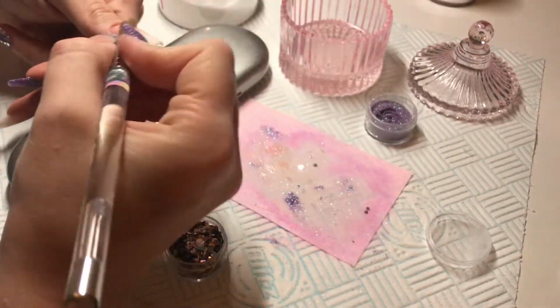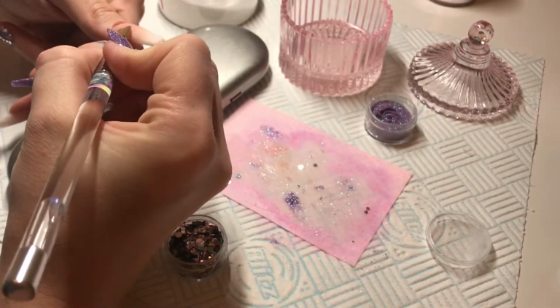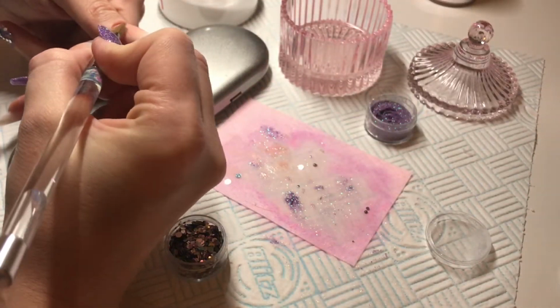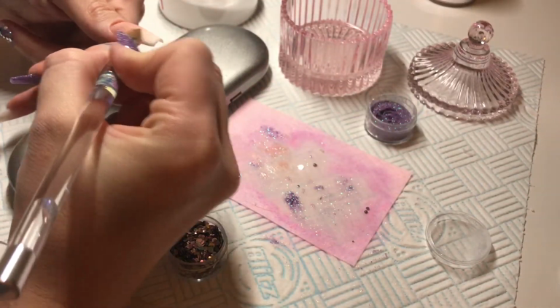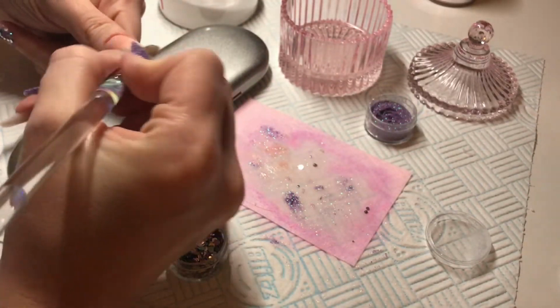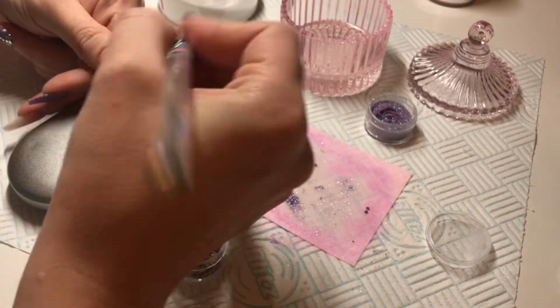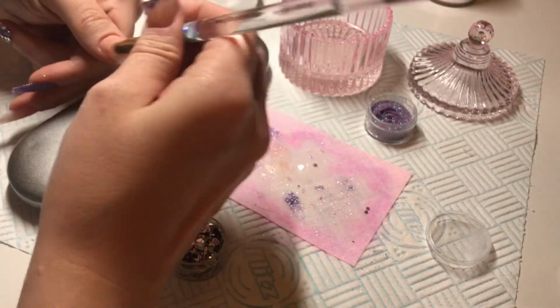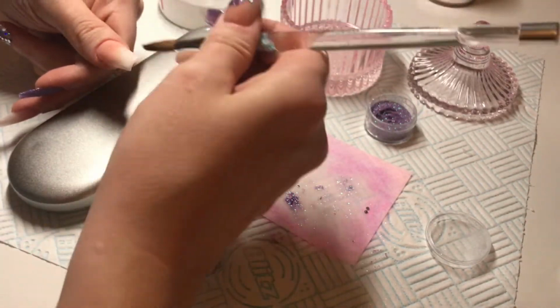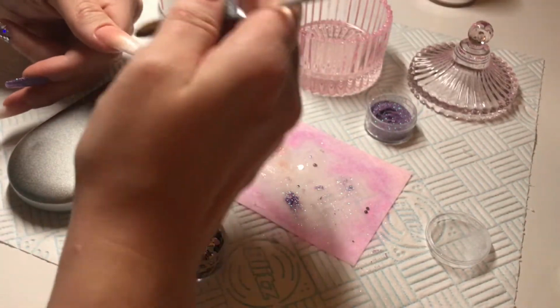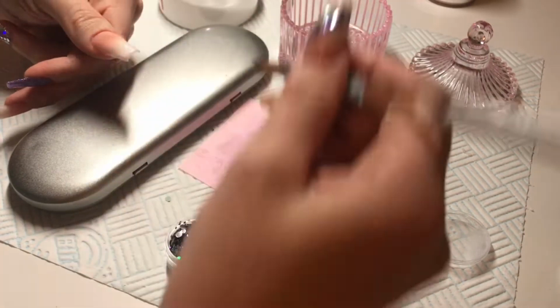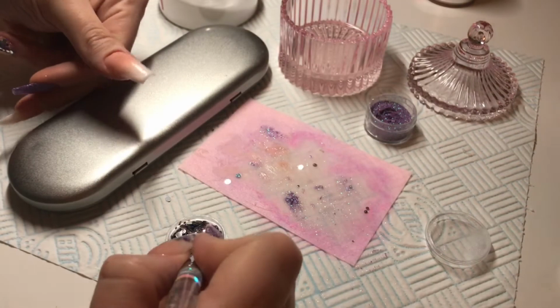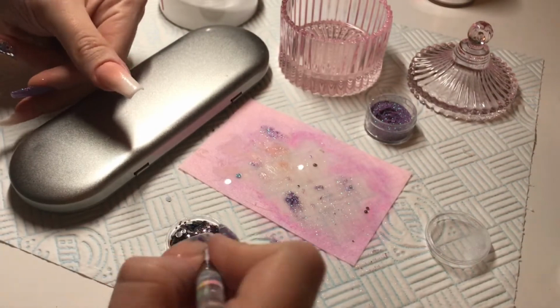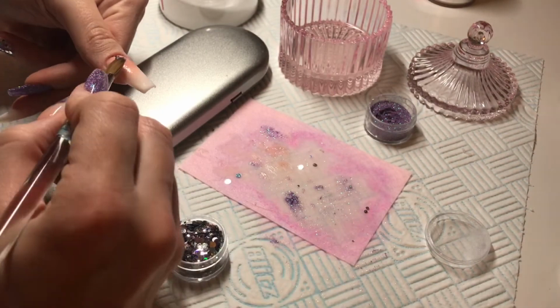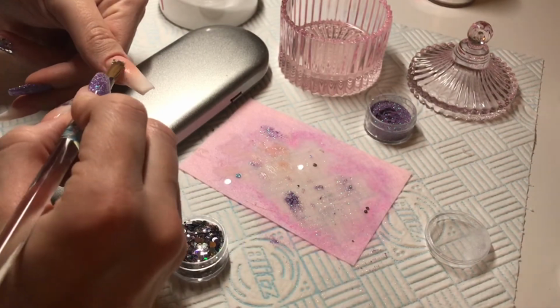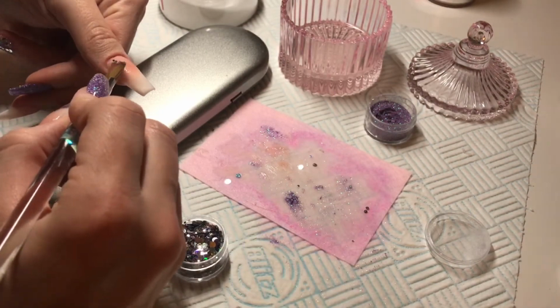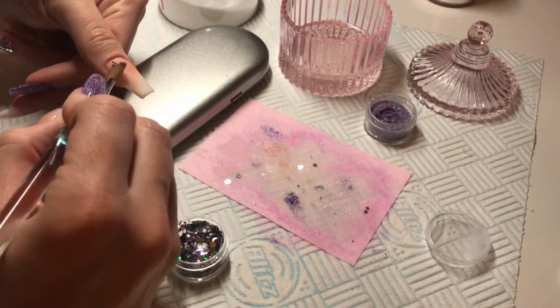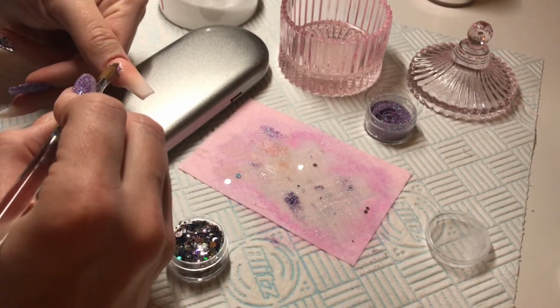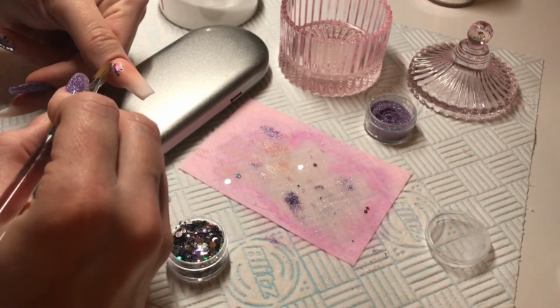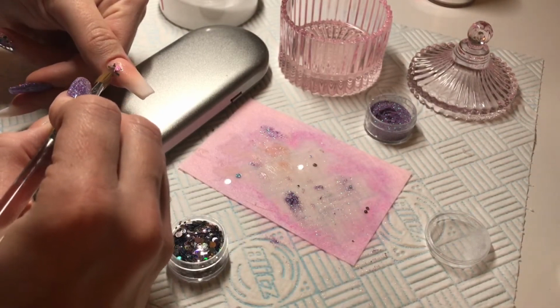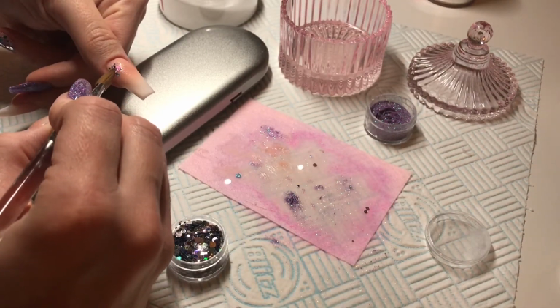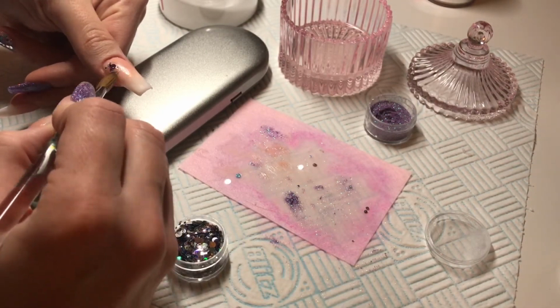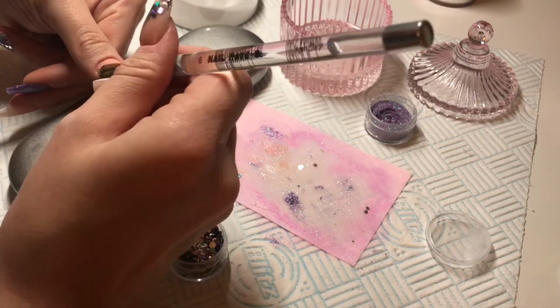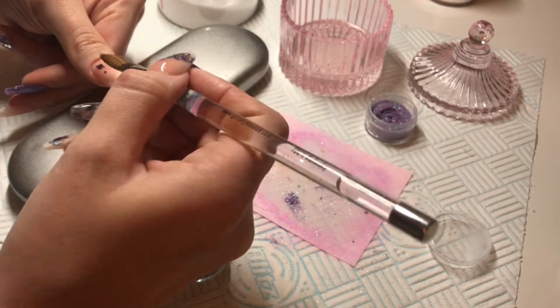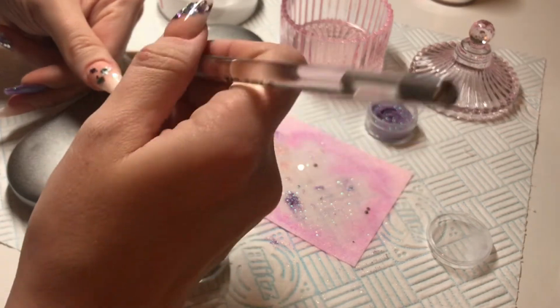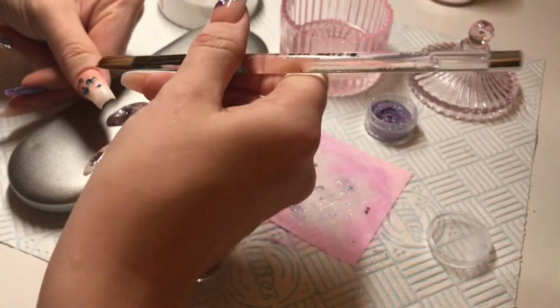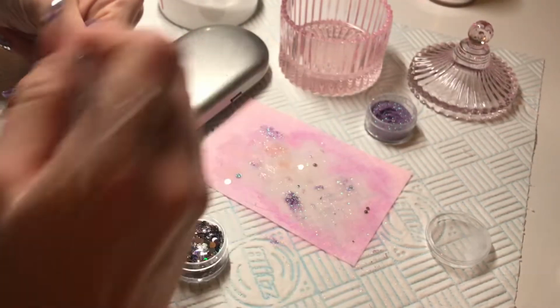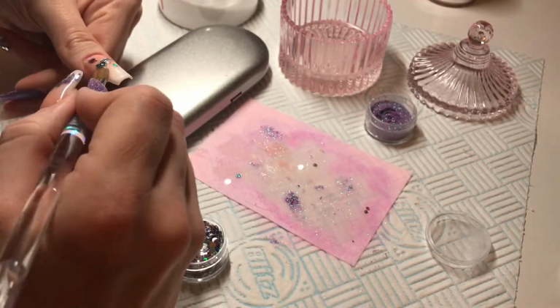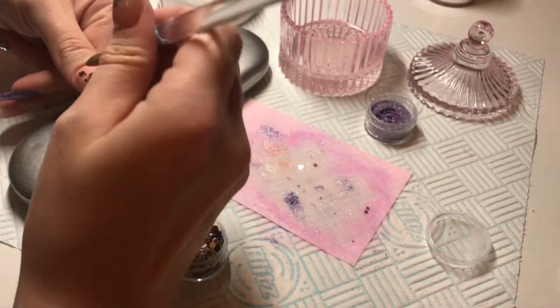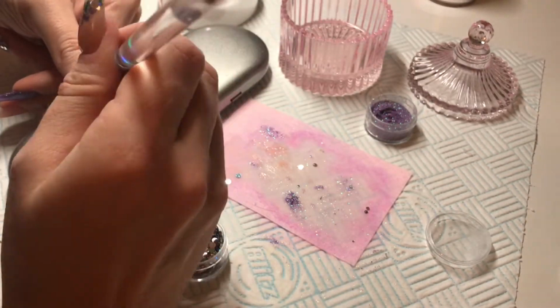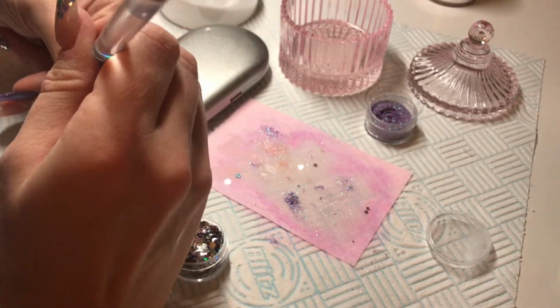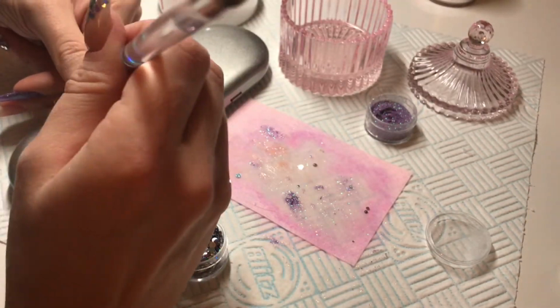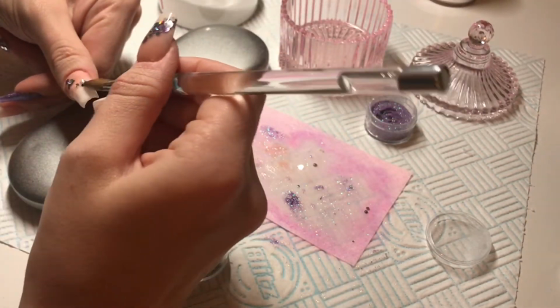On the thumb I'm just doing again a really wet bead of the clear, doing a diagonal swoosh across and then just going in with the dot mix and again just placing those until I'm happy.